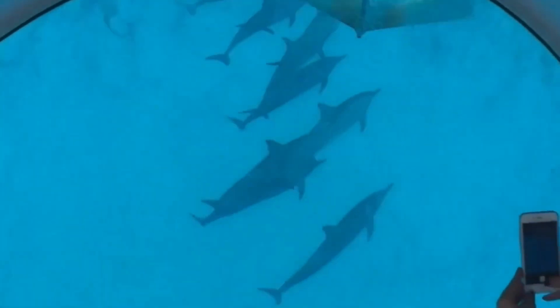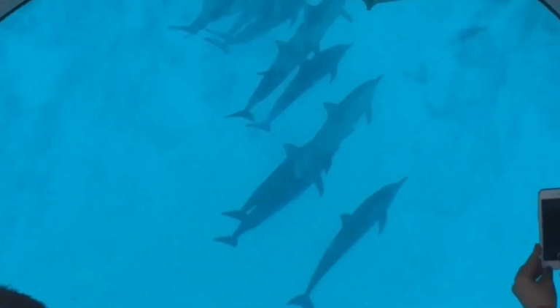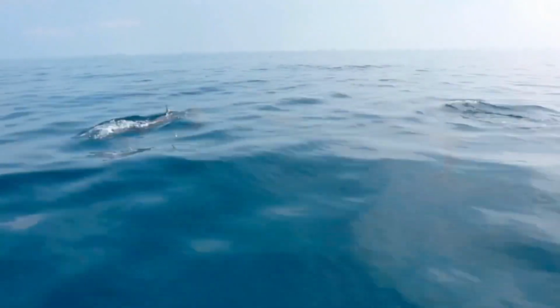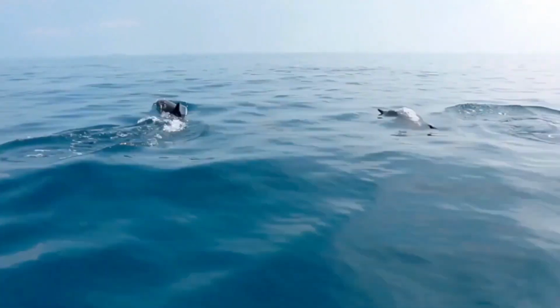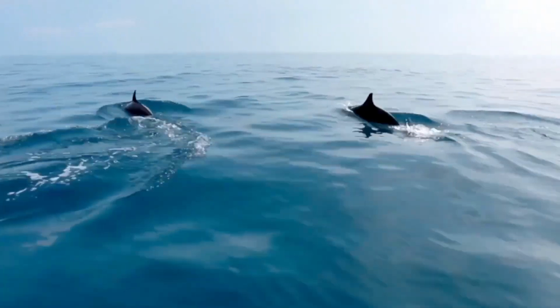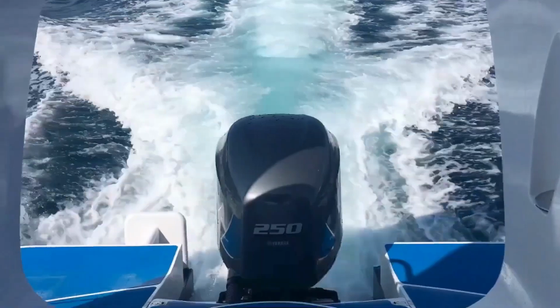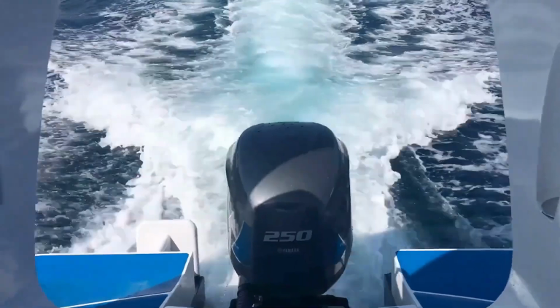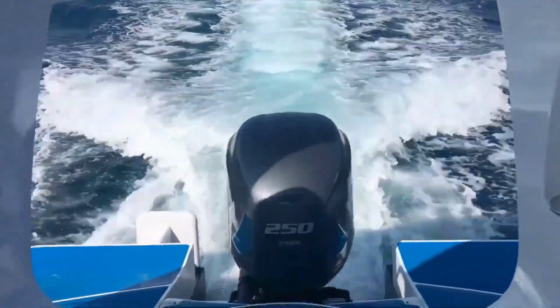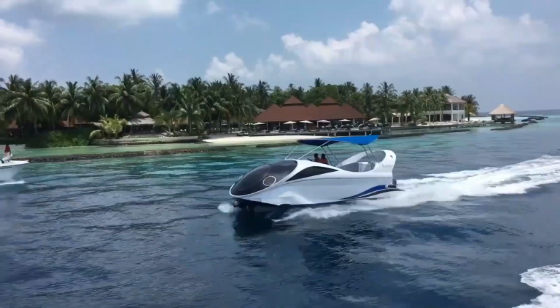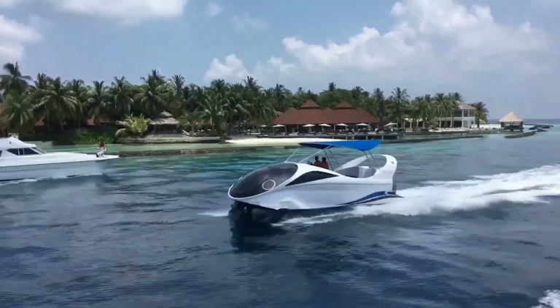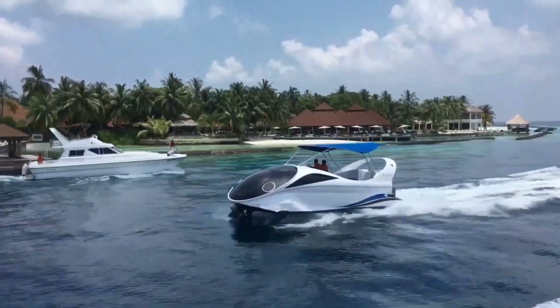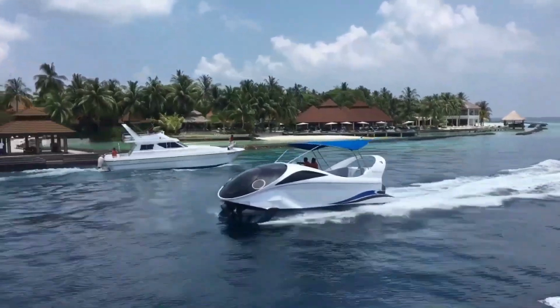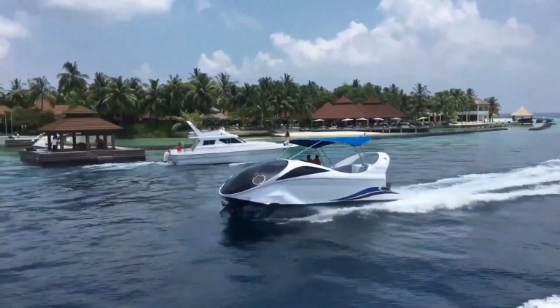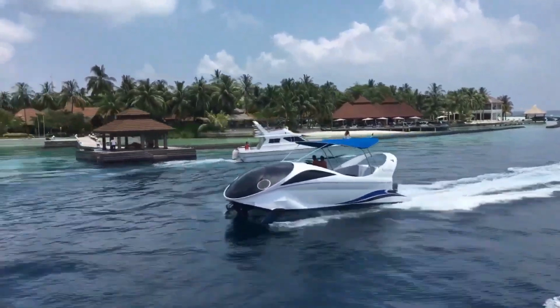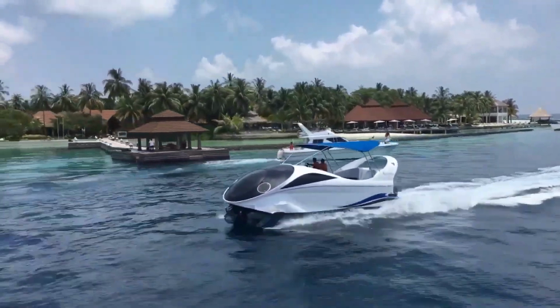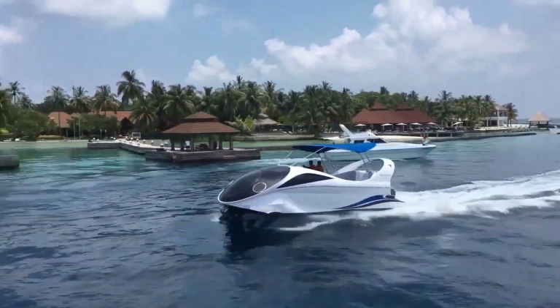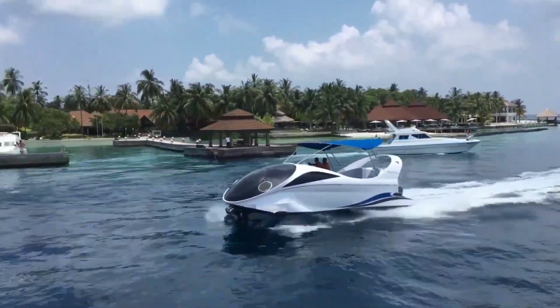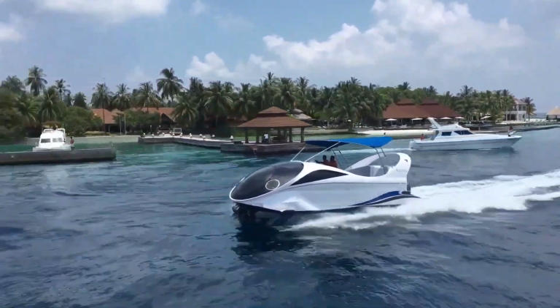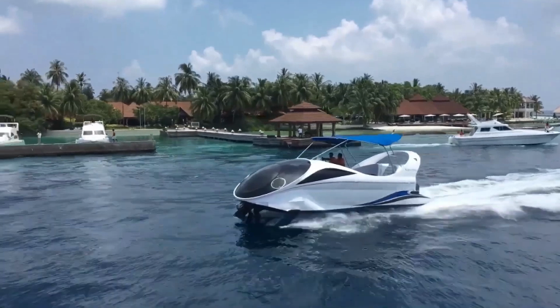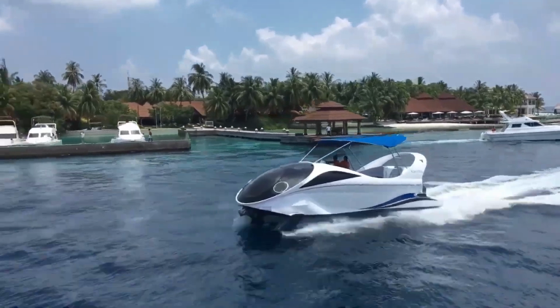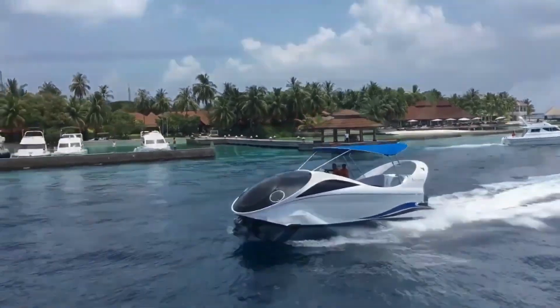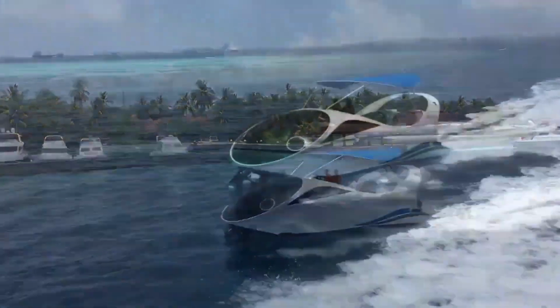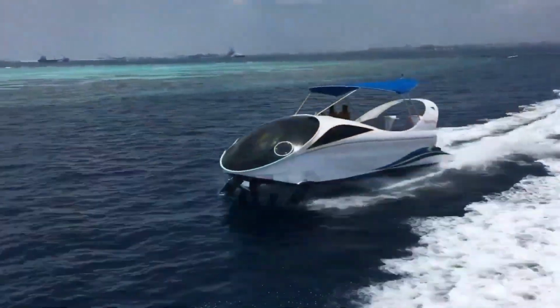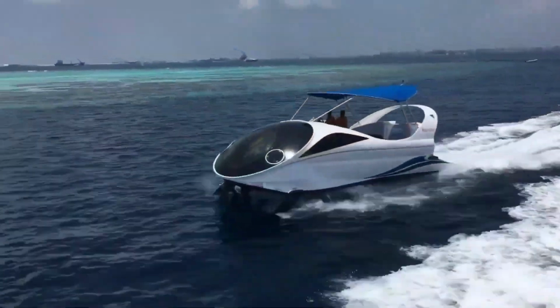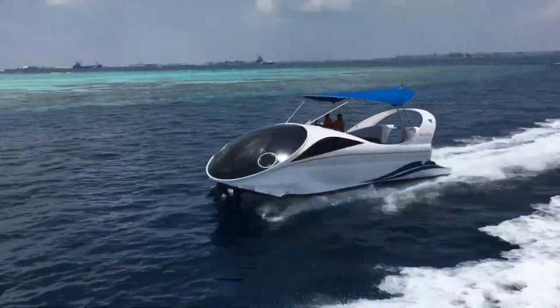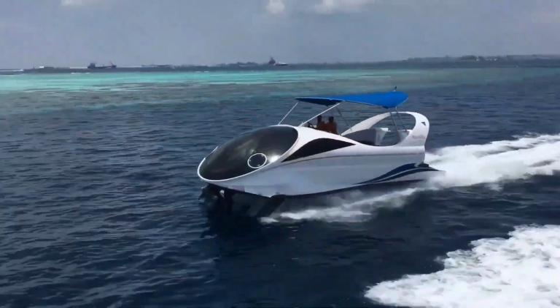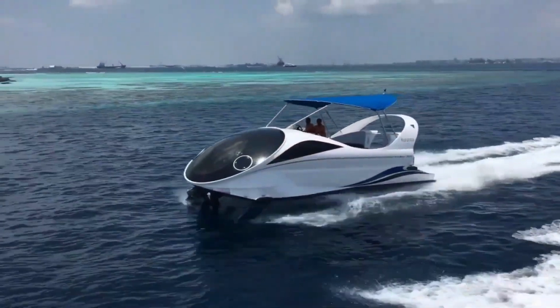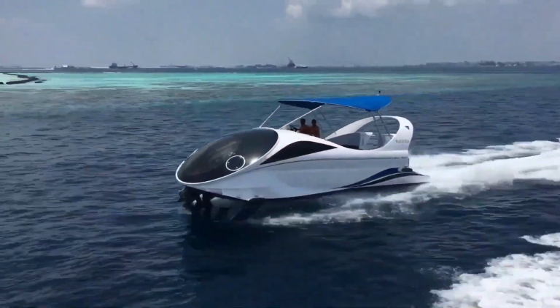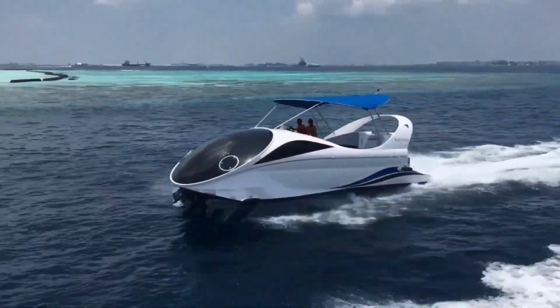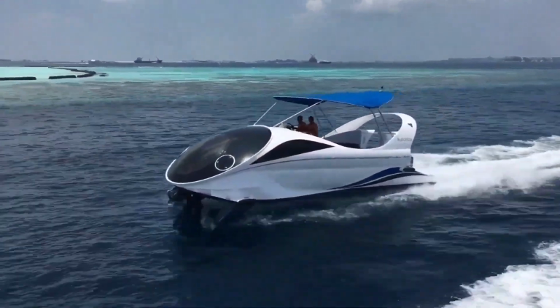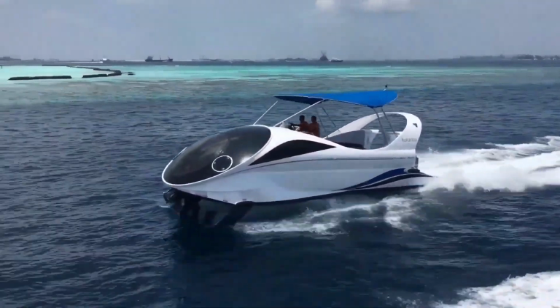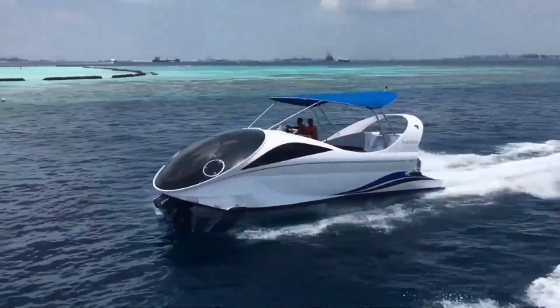The Looker 320 is ideal for fishing, swimming, or simply enjoying the thrill of the open water. Upgrade your boating experience with the Boatlooker 320 and create unforgettable memories on the waves.